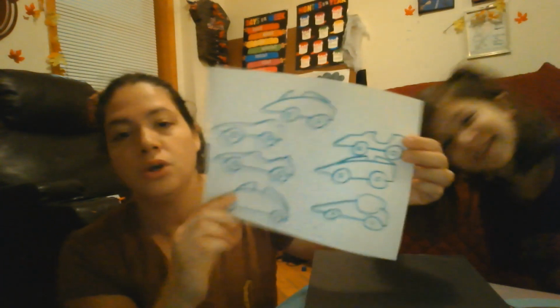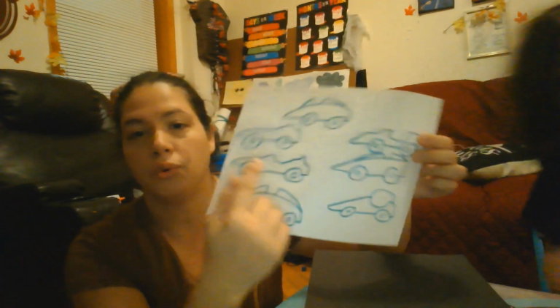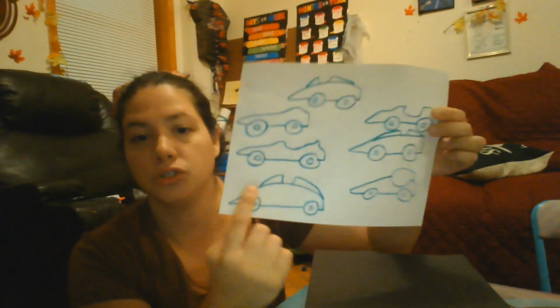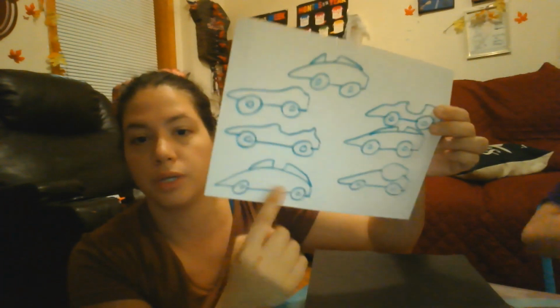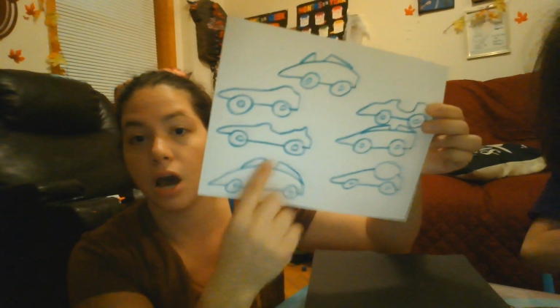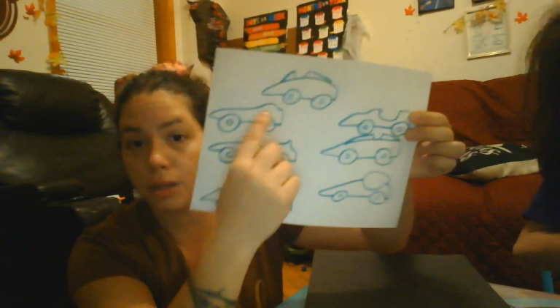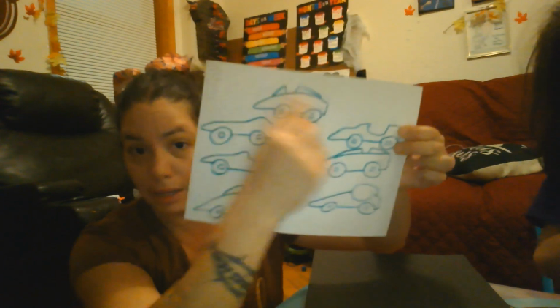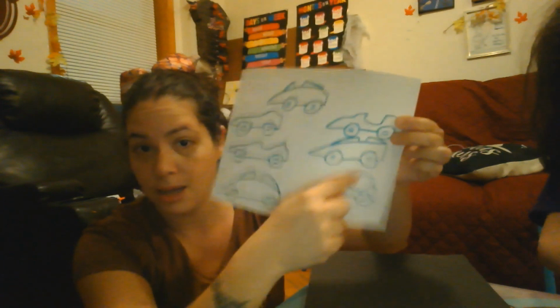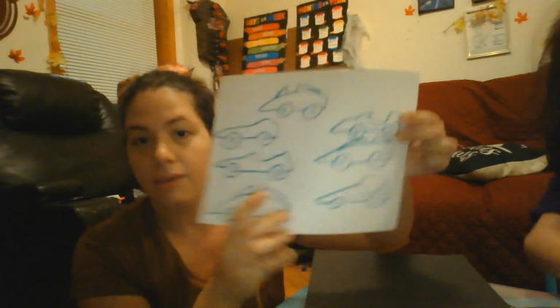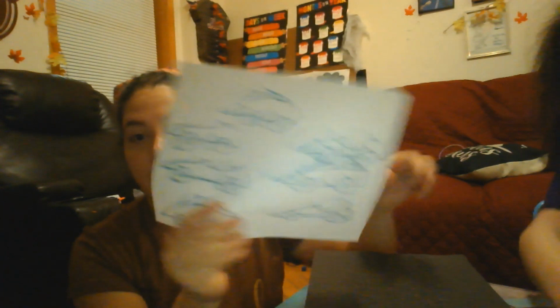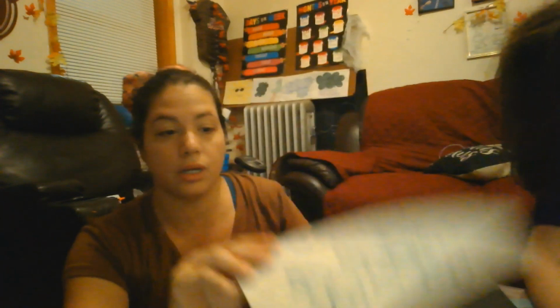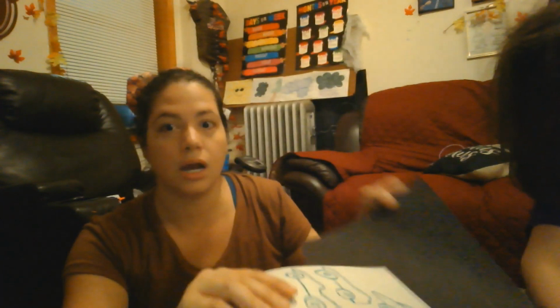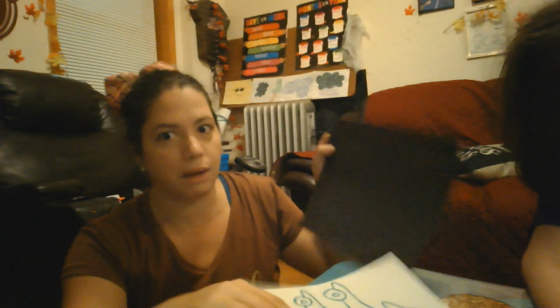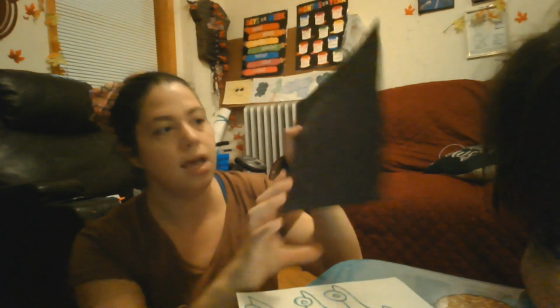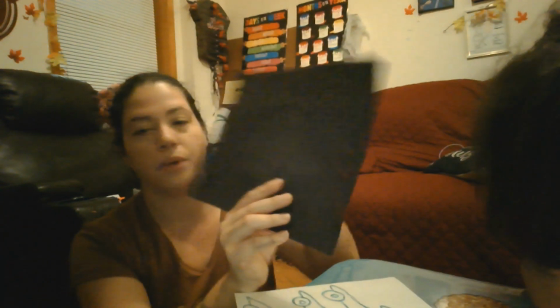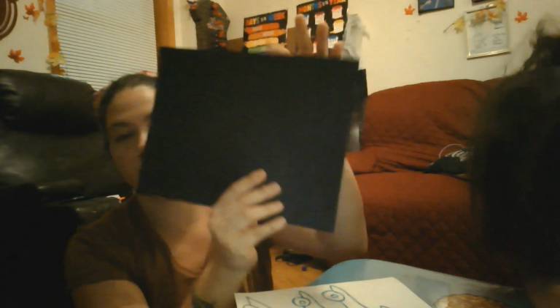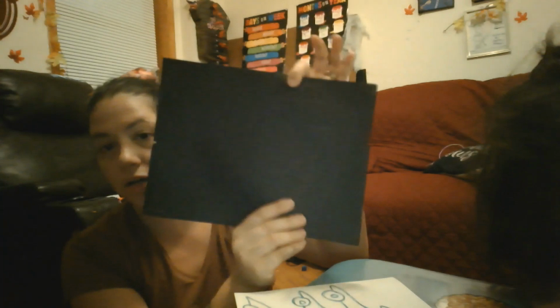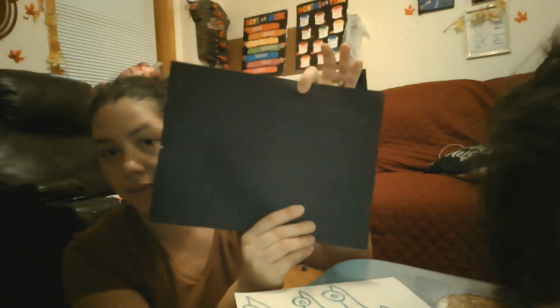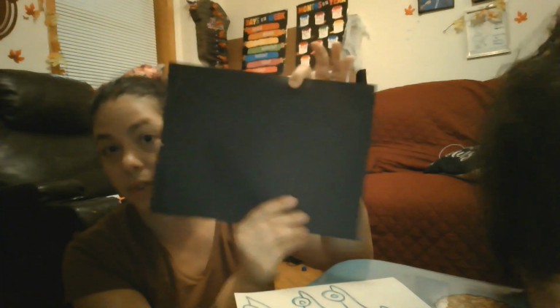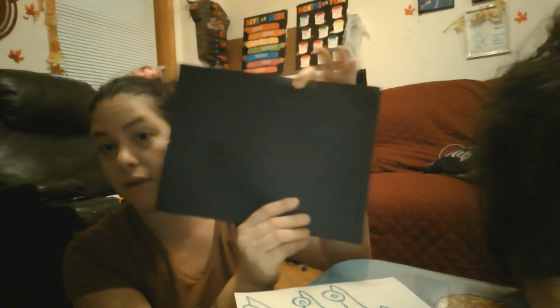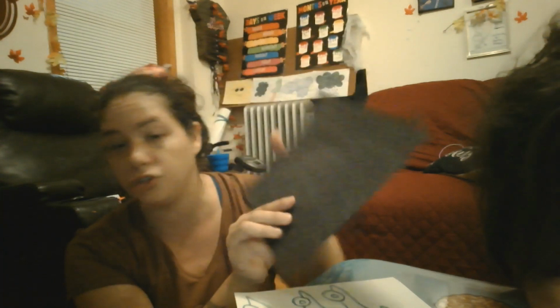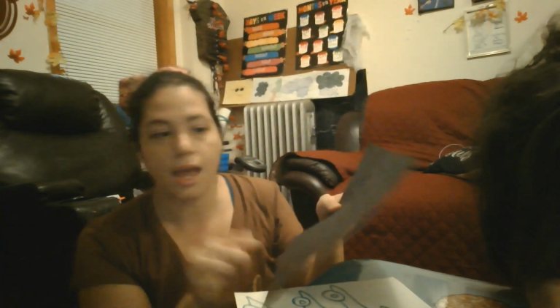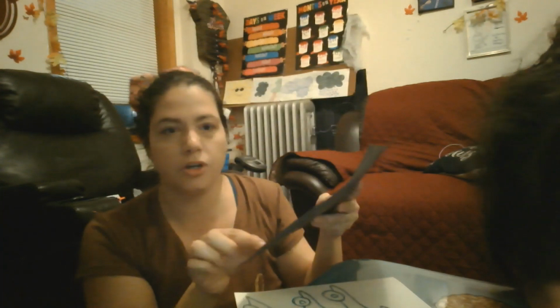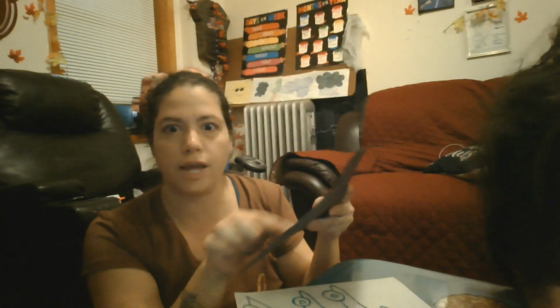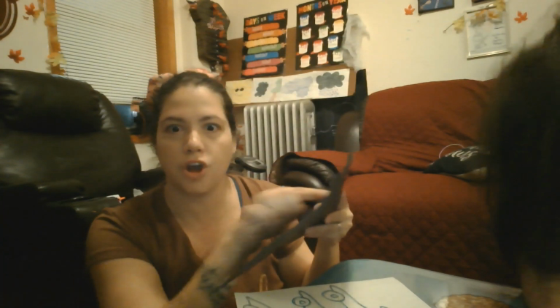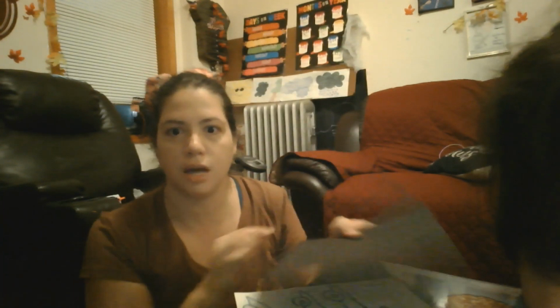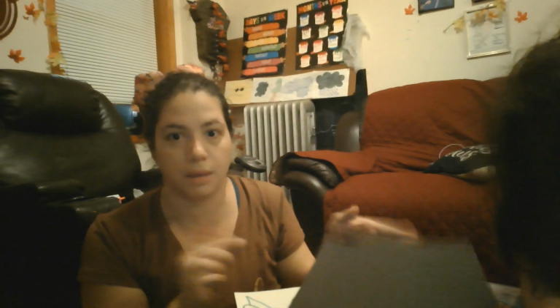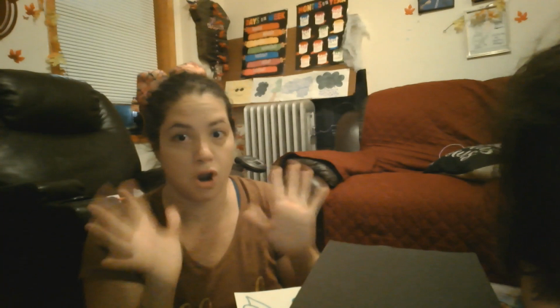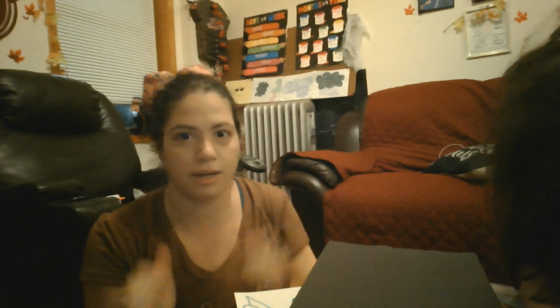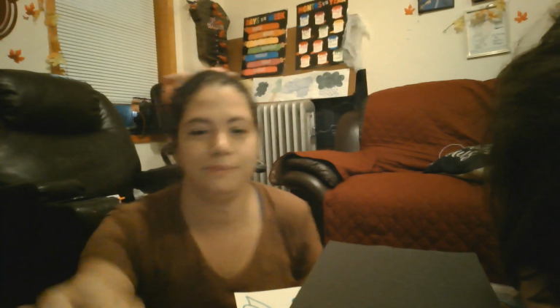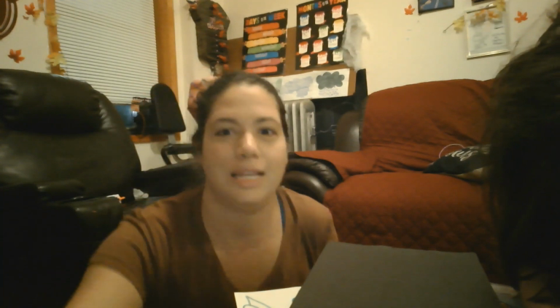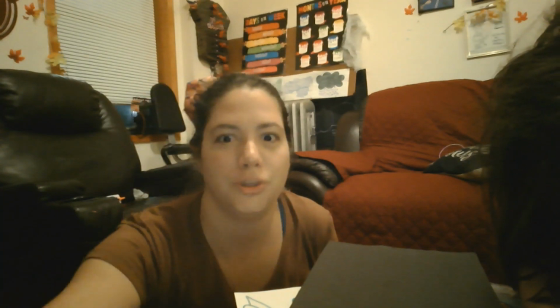So what we're going to do is we're going to color them in, and then we're going to cut them out, and we're going to cut out our number 7 and make our racetrack, and we're going to race the cars up them. Are you ready? Let's do it.